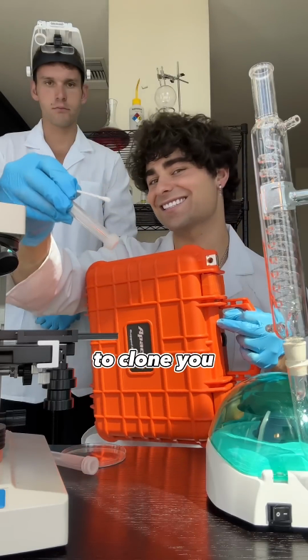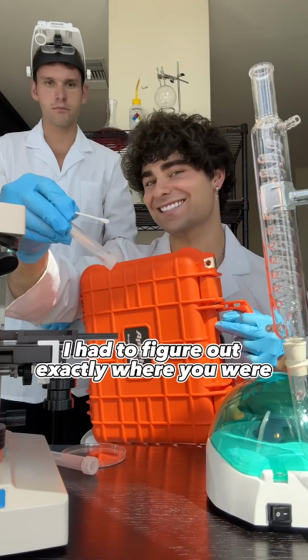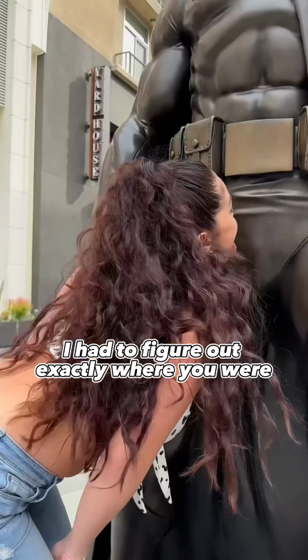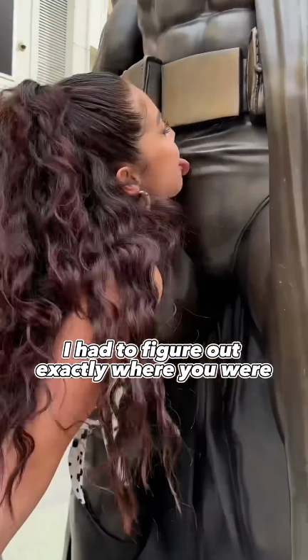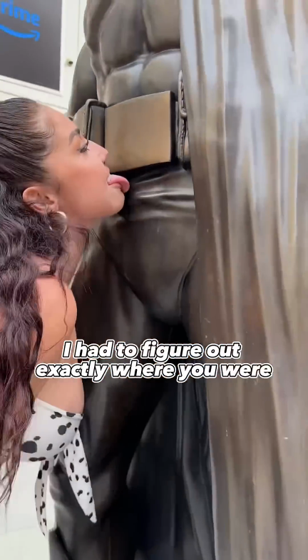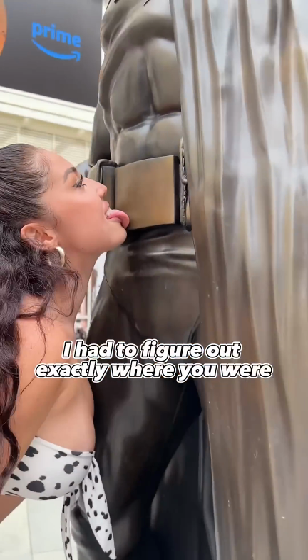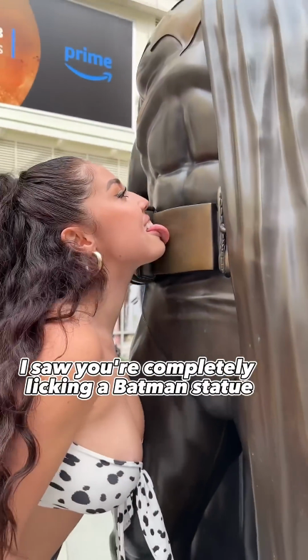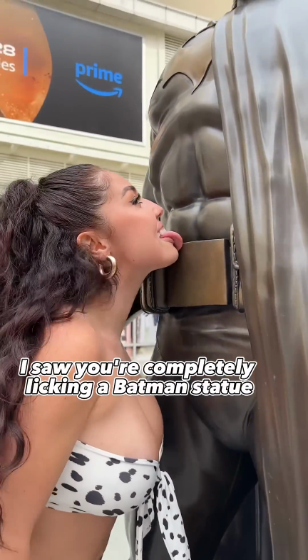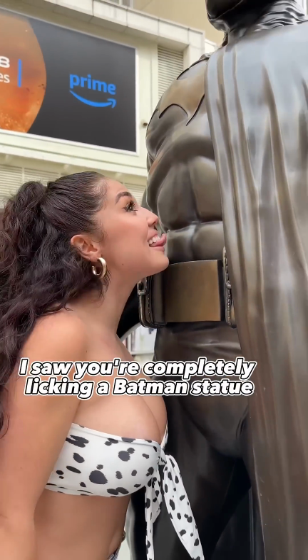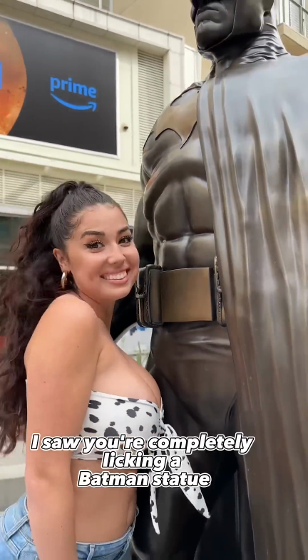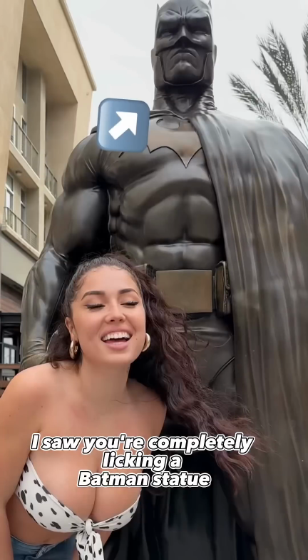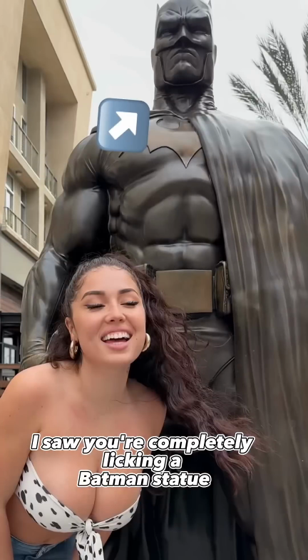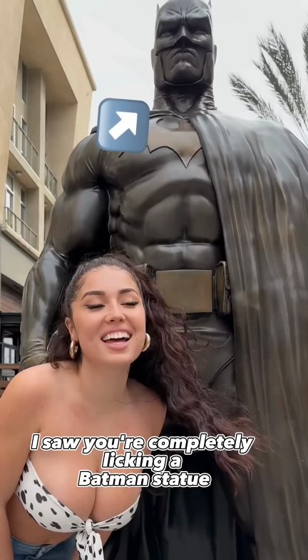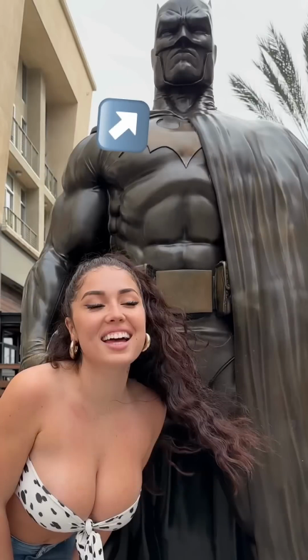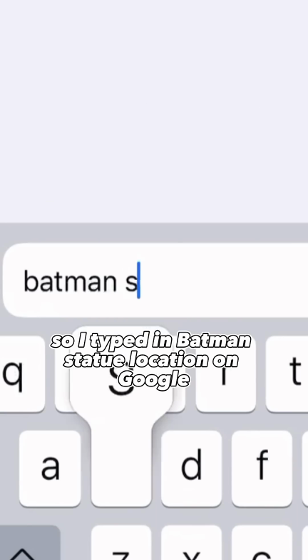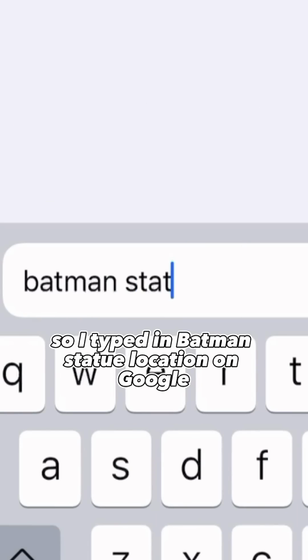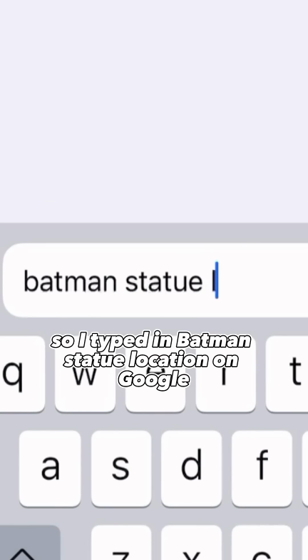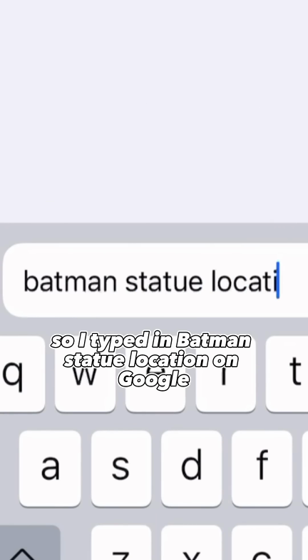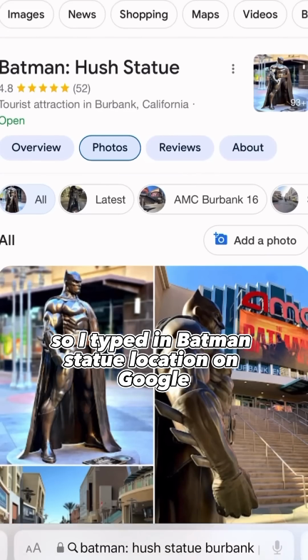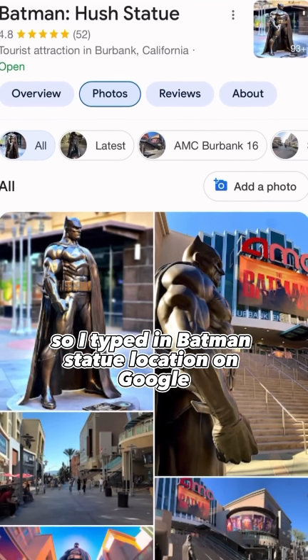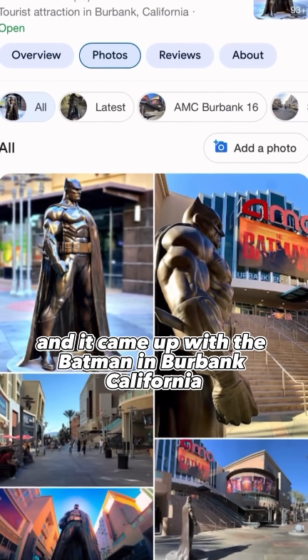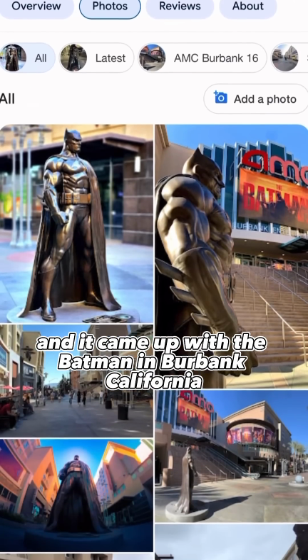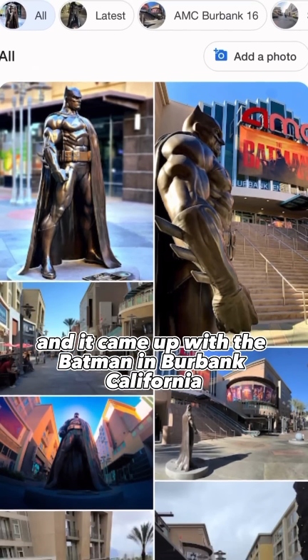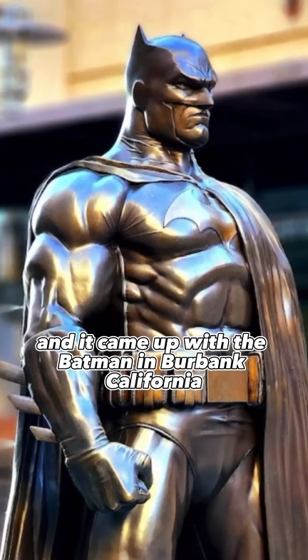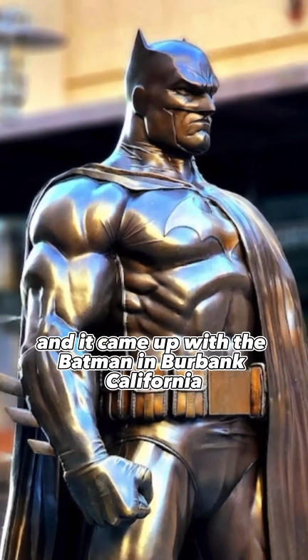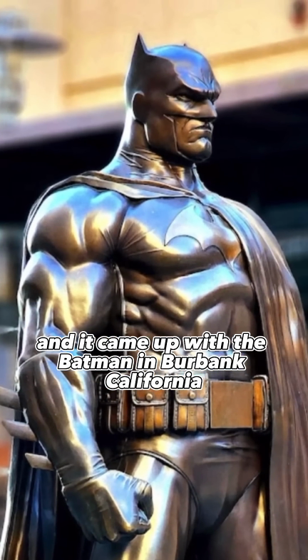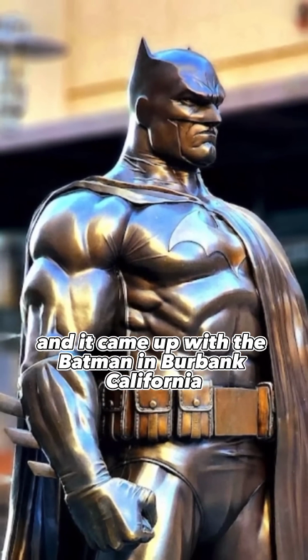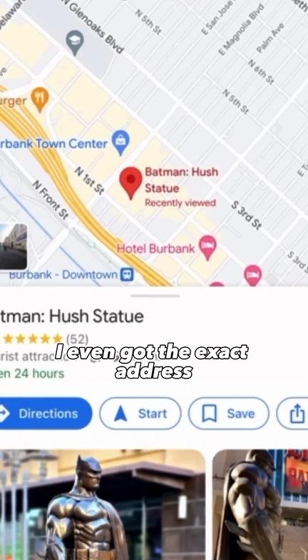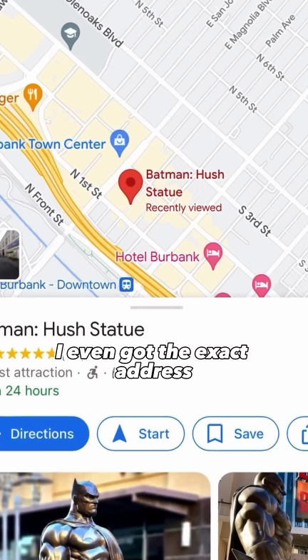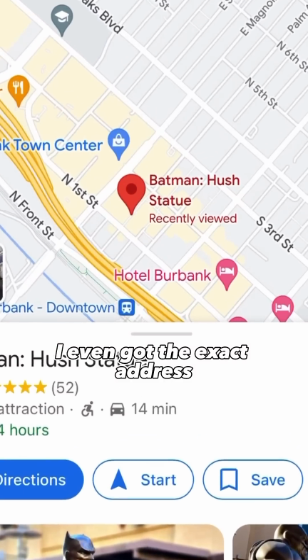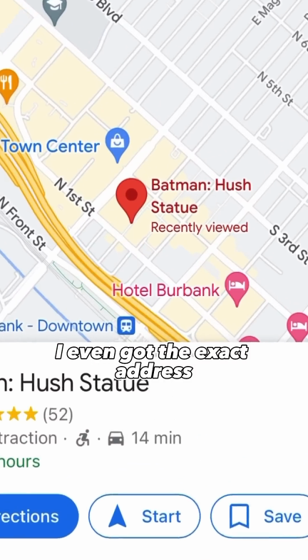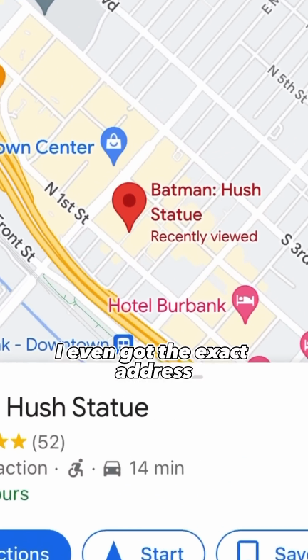To clone you, I had to figure out exactly where you were. I saw you were completely licking a Batman statue. So I typed in 'Batman statue location' on Google and it came up with the Batman in Burbank, California. I even got the exact address.